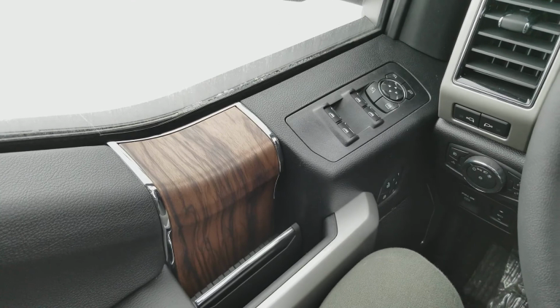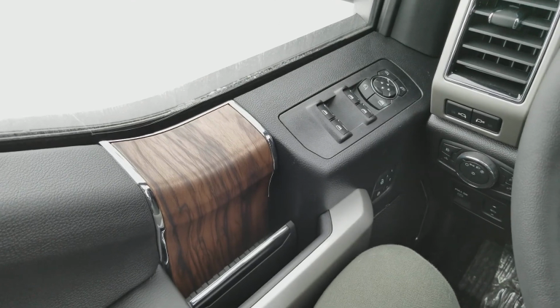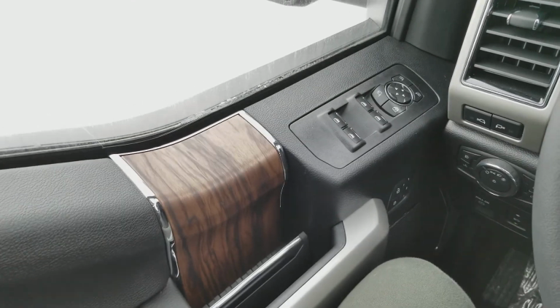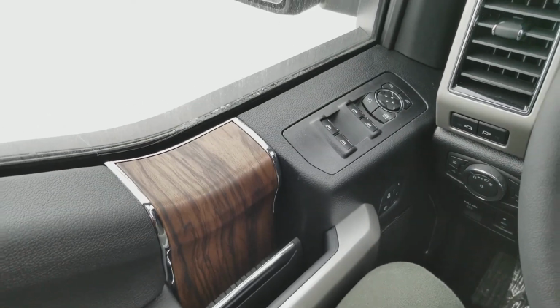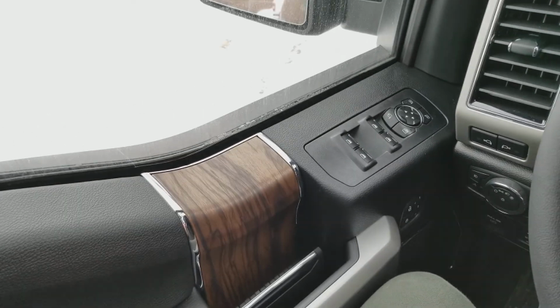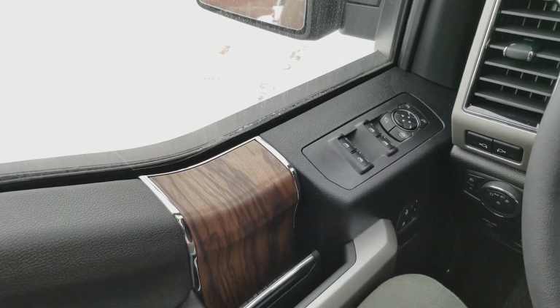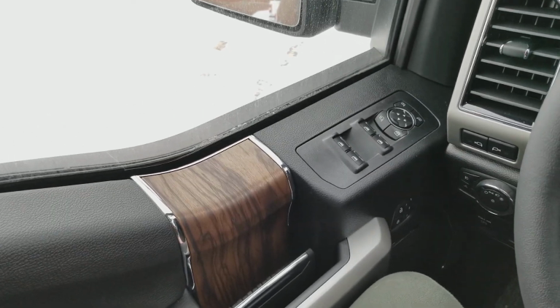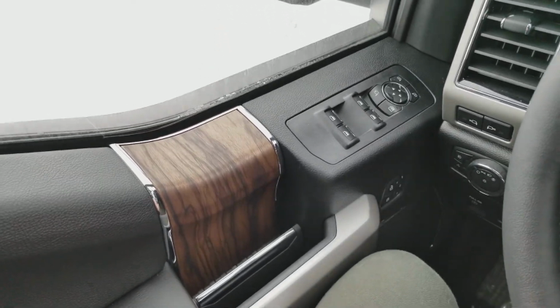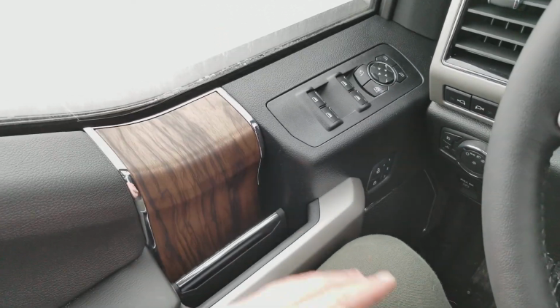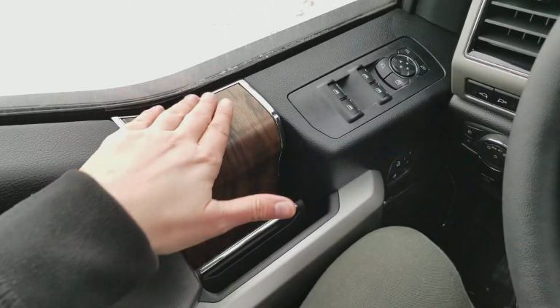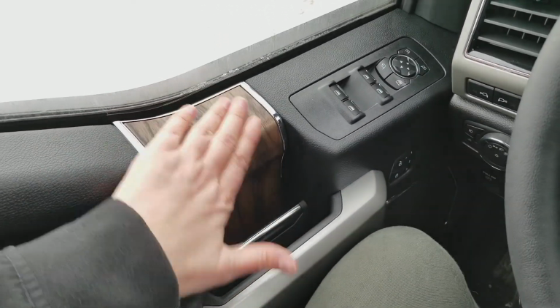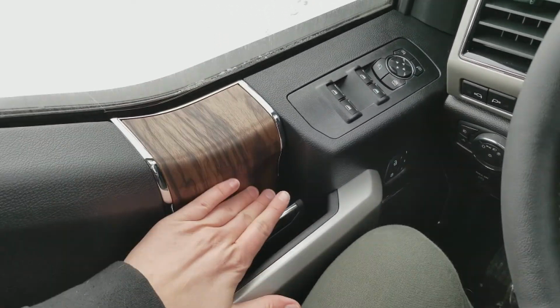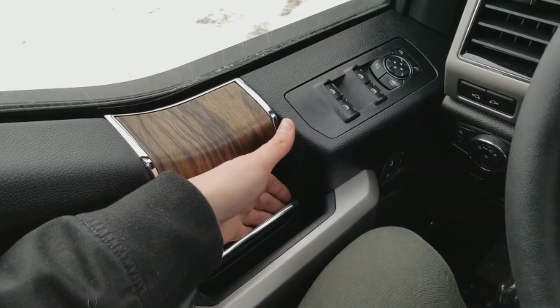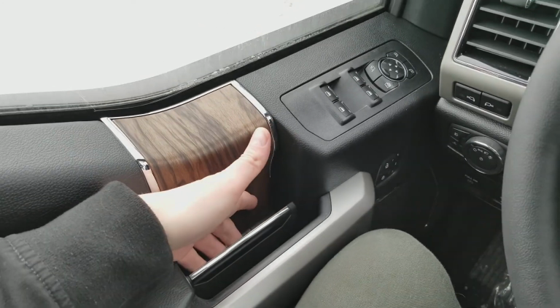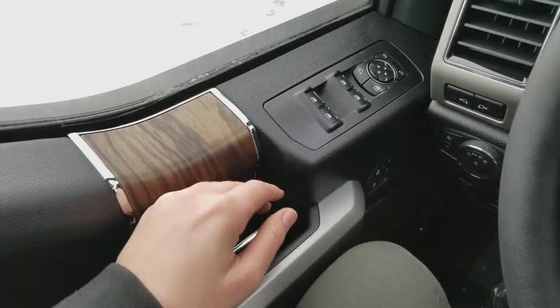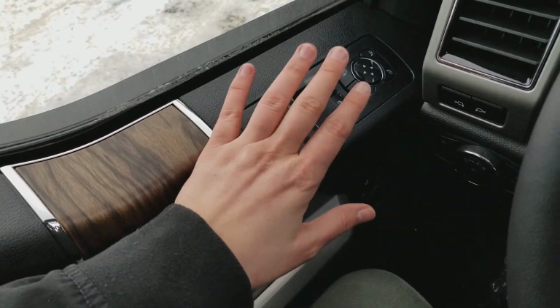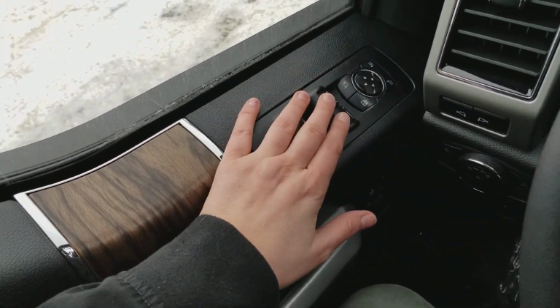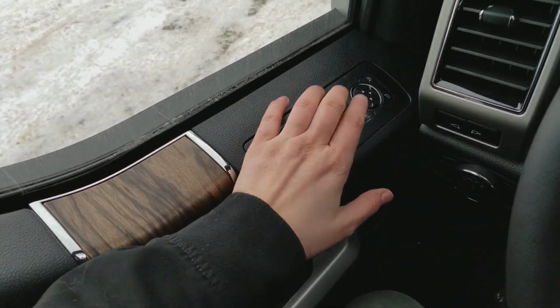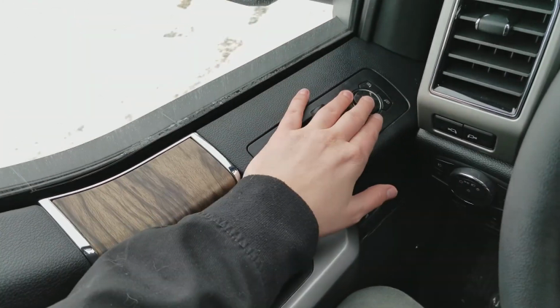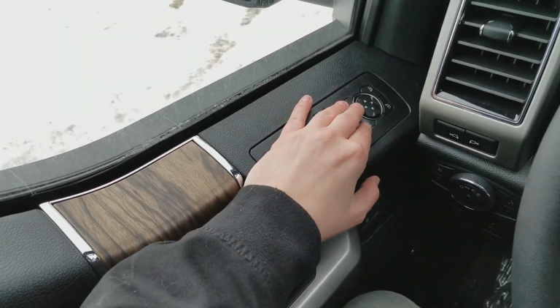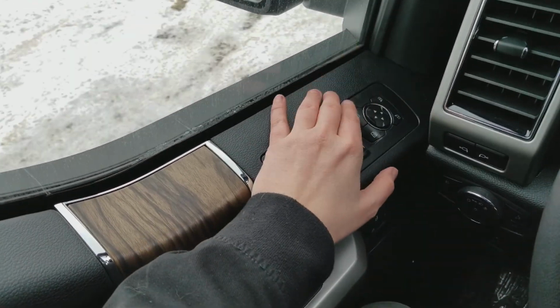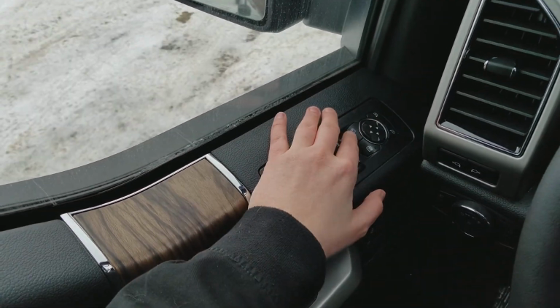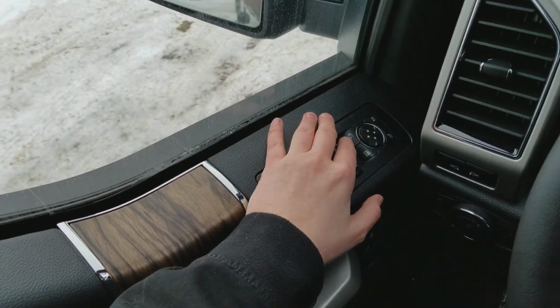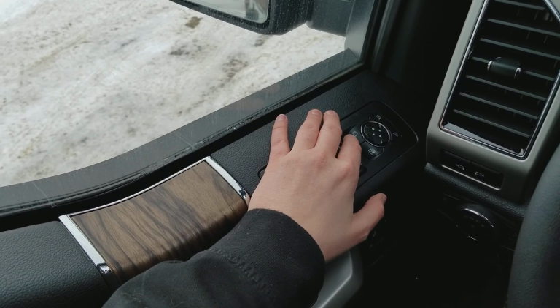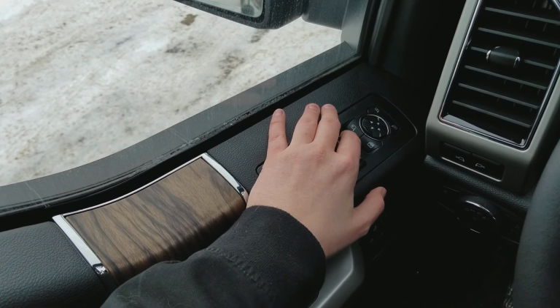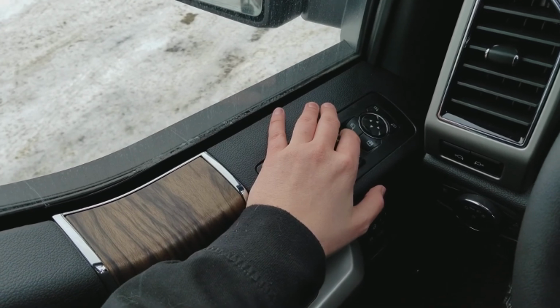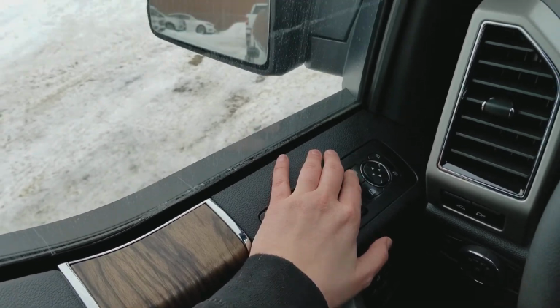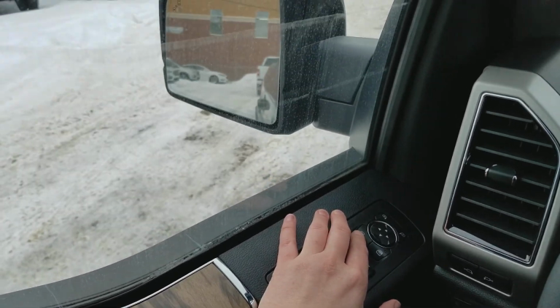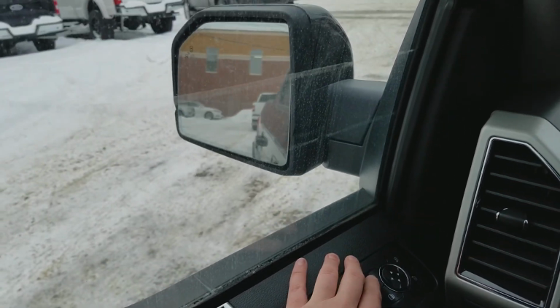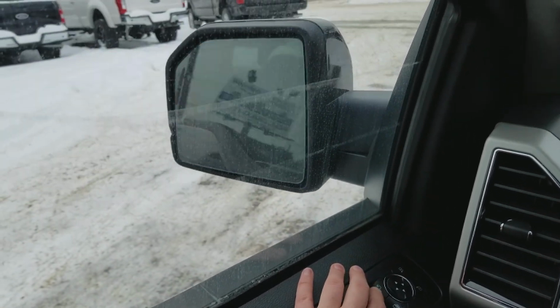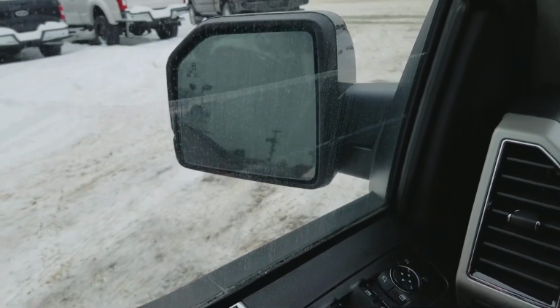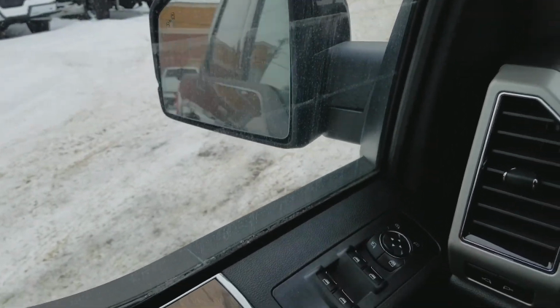Sitting inside the Lariat here, just going to do a quick run through of features. Starting on your door panel you have your wooden accent panel with your door latch below. You have power windows, power mirrors, and the mirrors have blind spot monitoring on them.